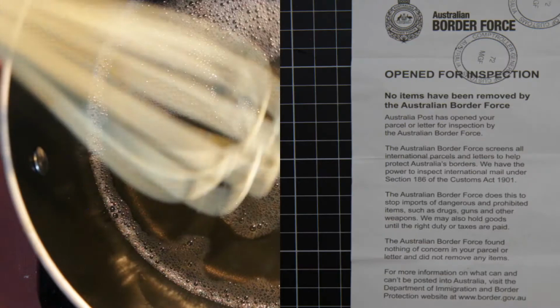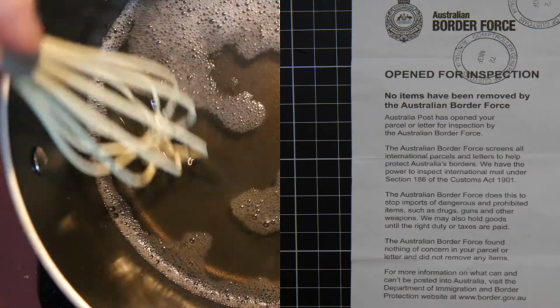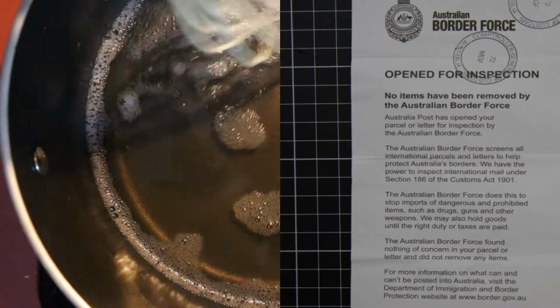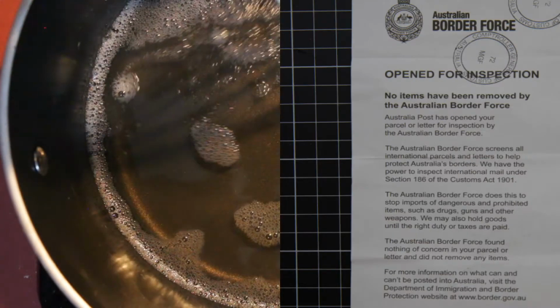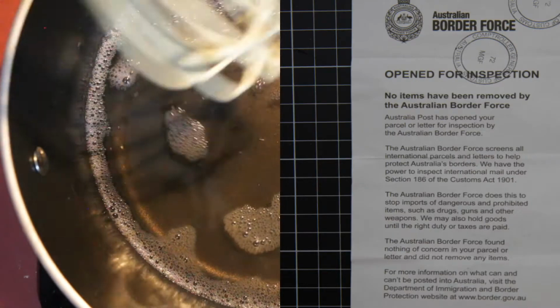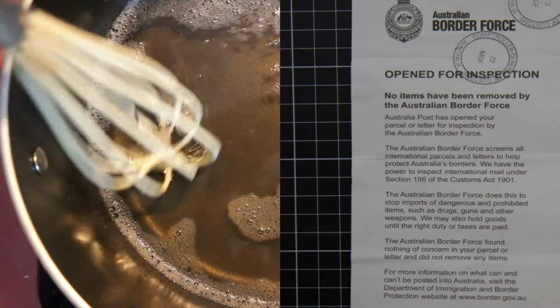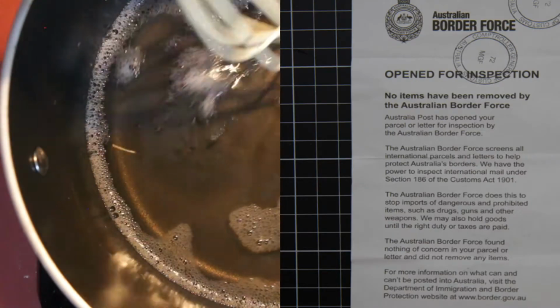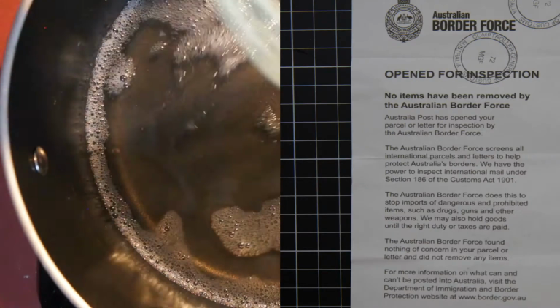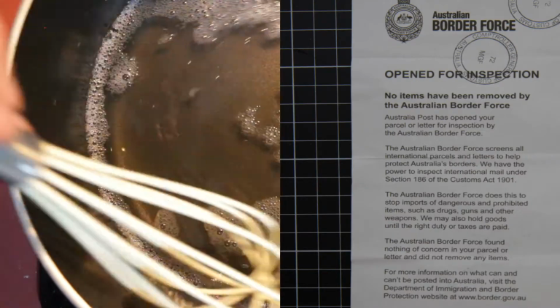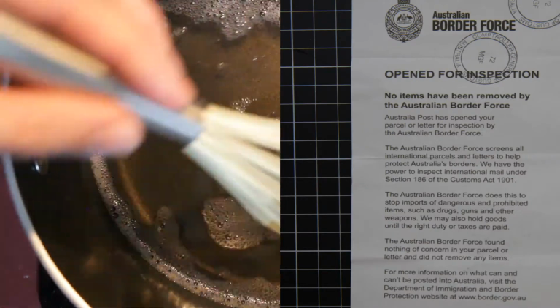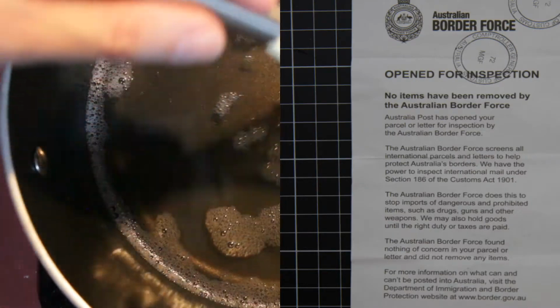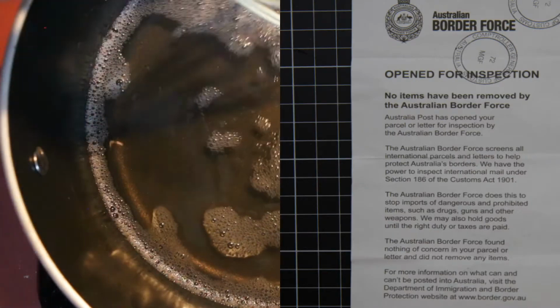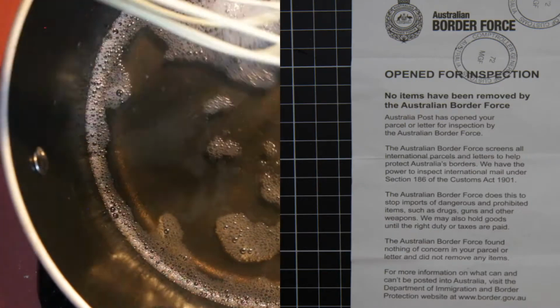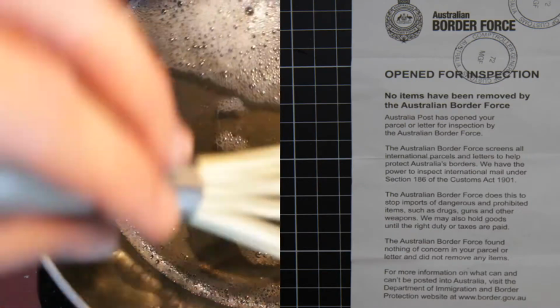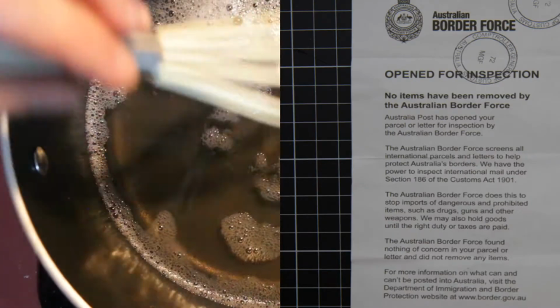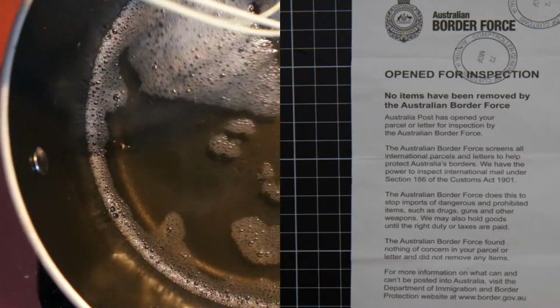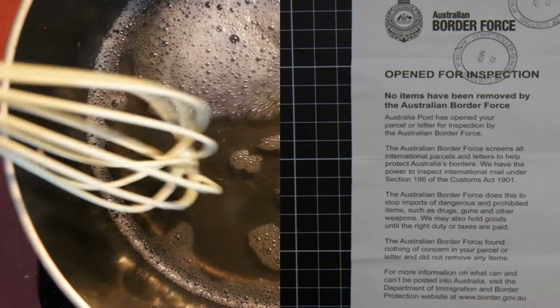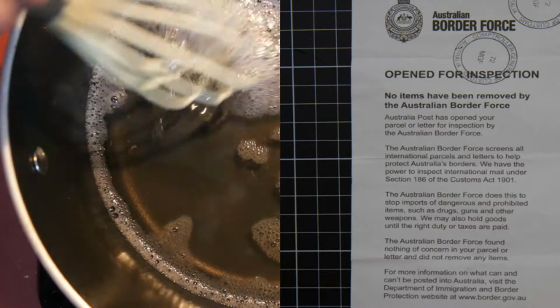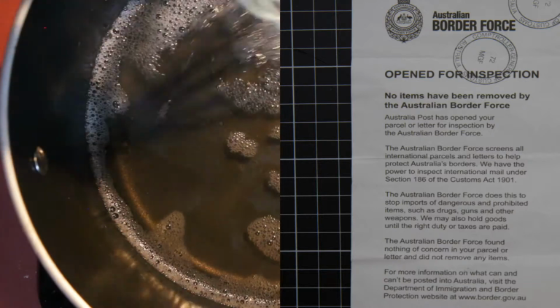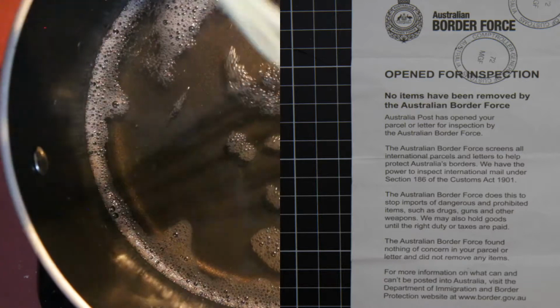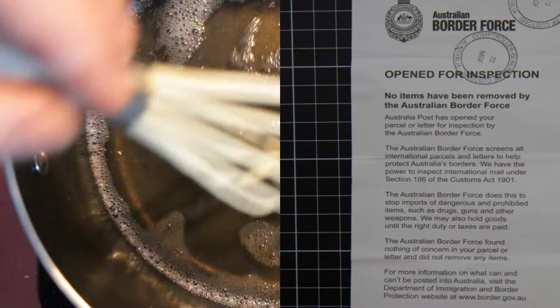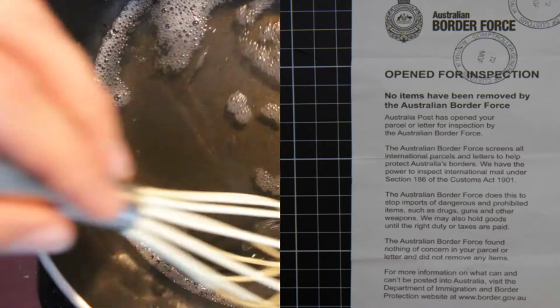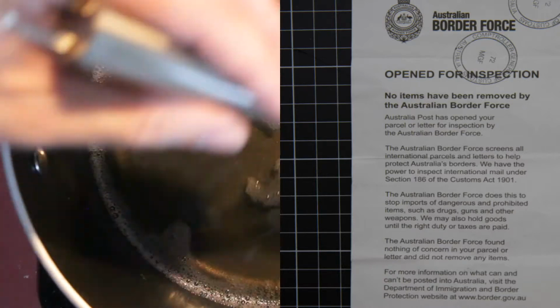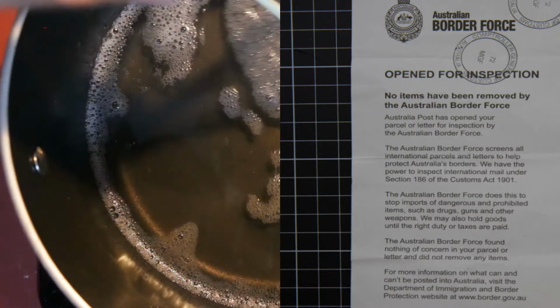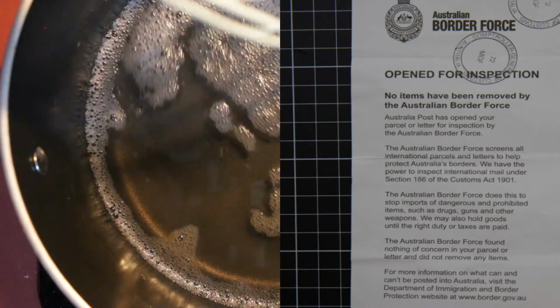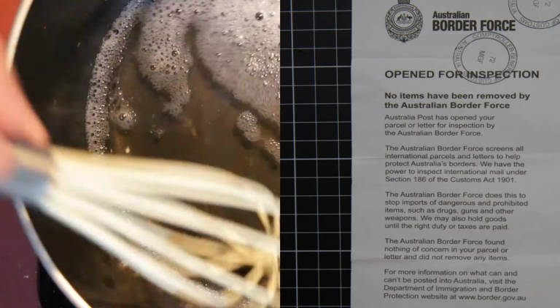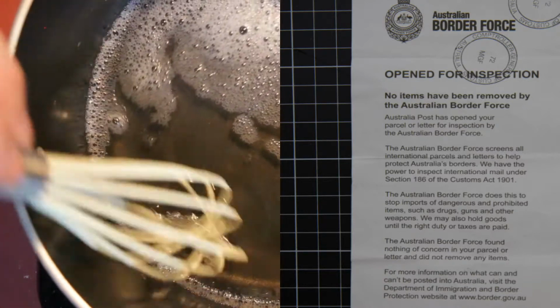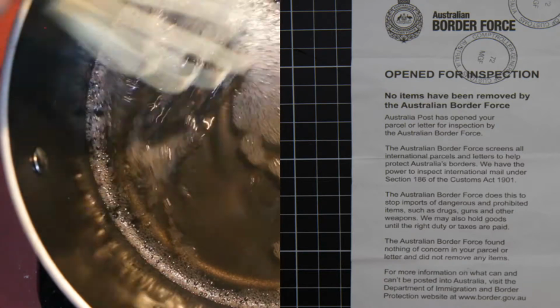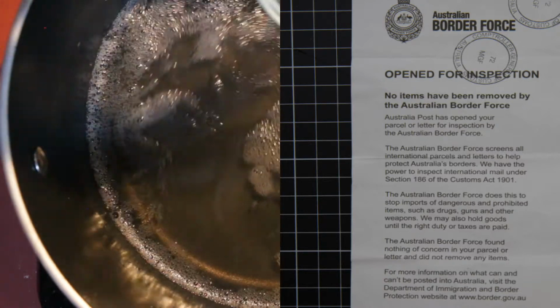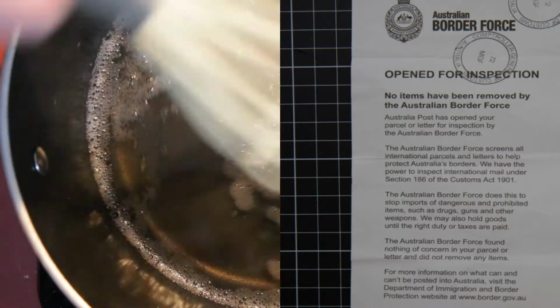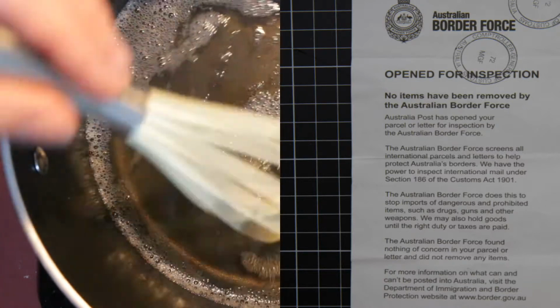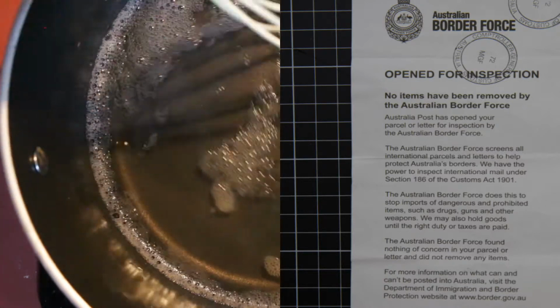One thing you might want to note is that border force might open up your parcel, which they did for me. So instead of having 100 grams of powder I ended up with only 91 grams of powder.